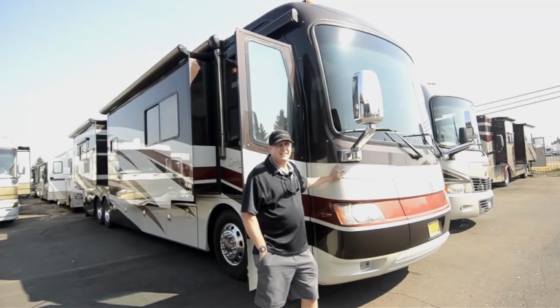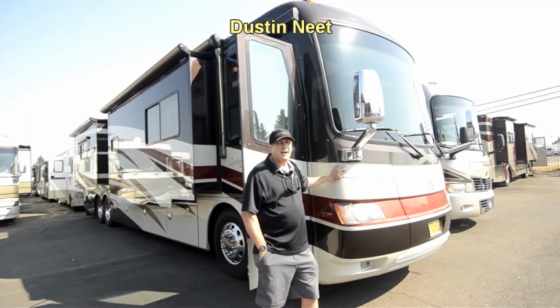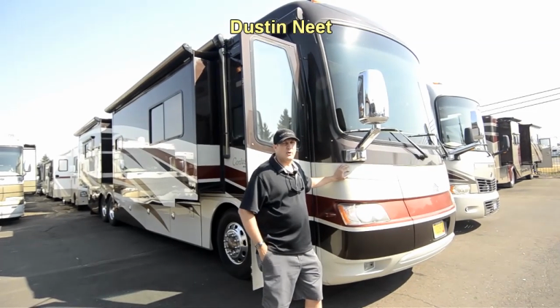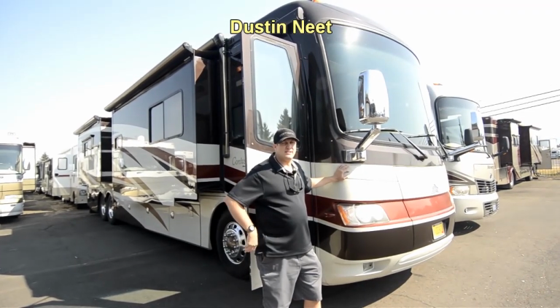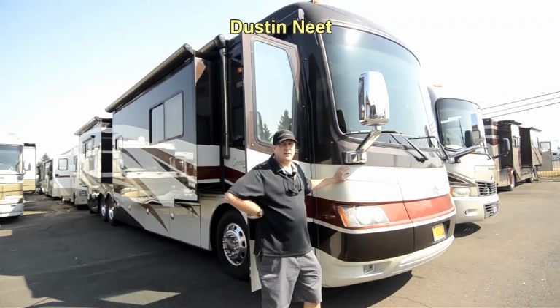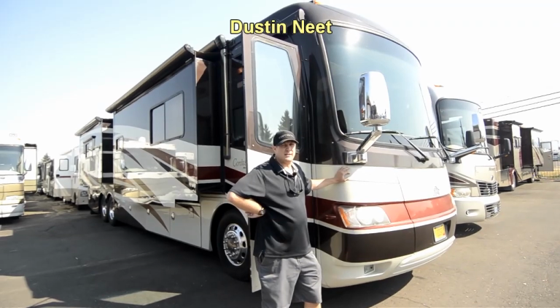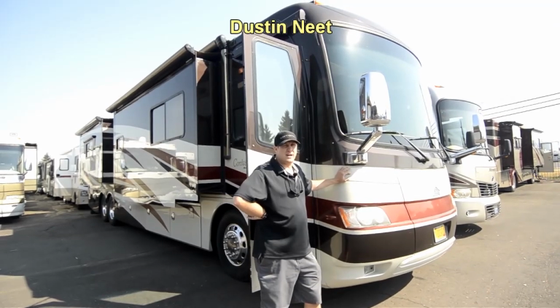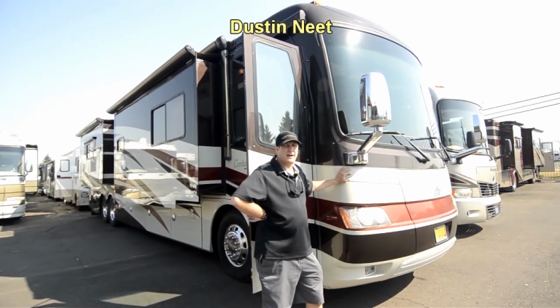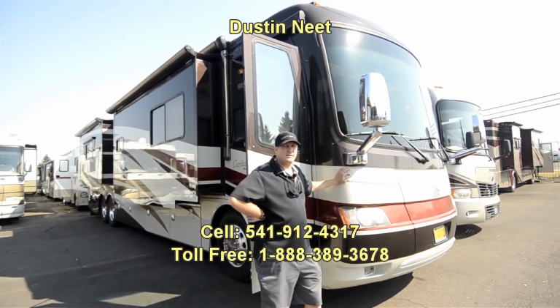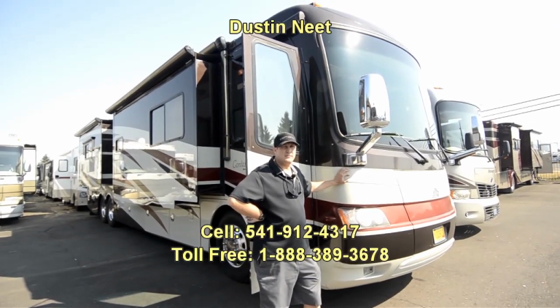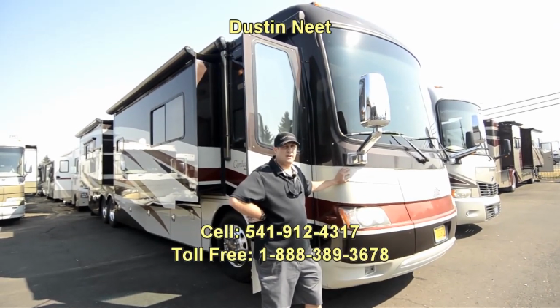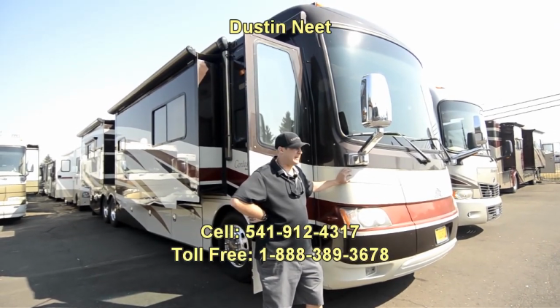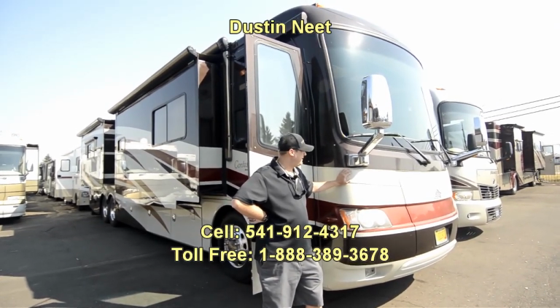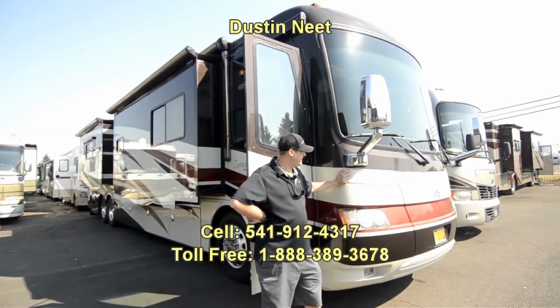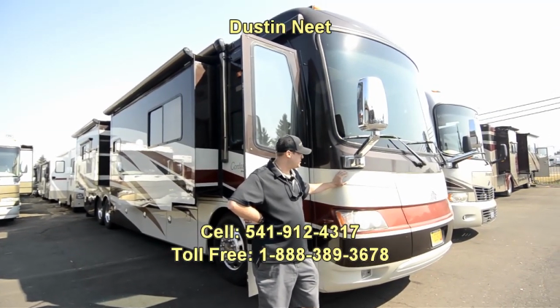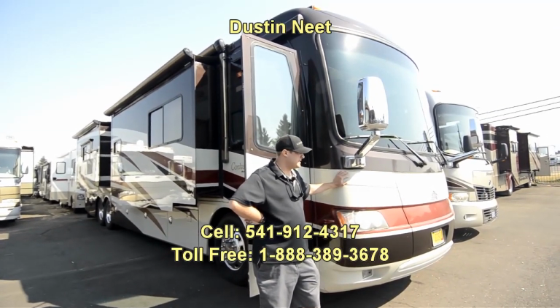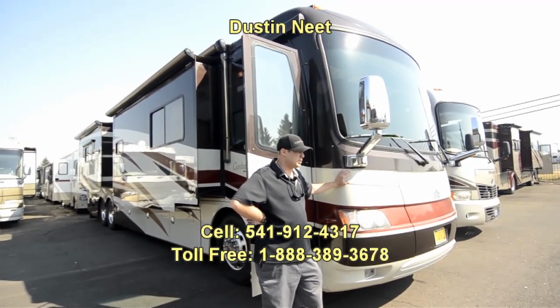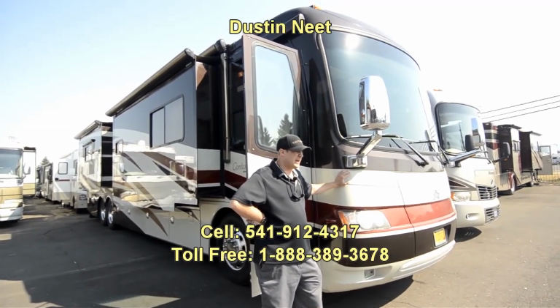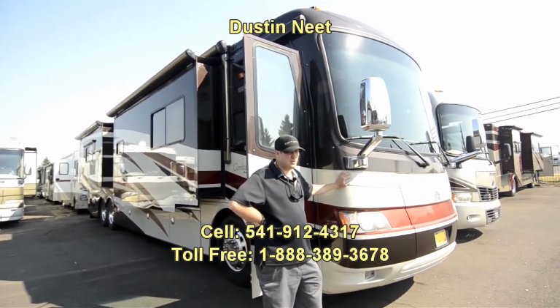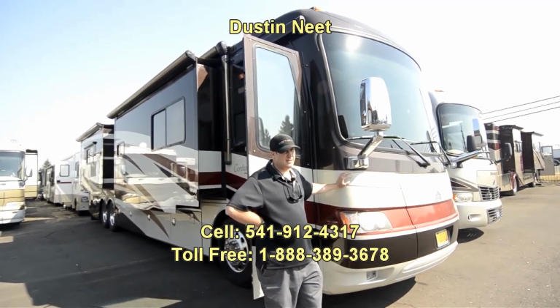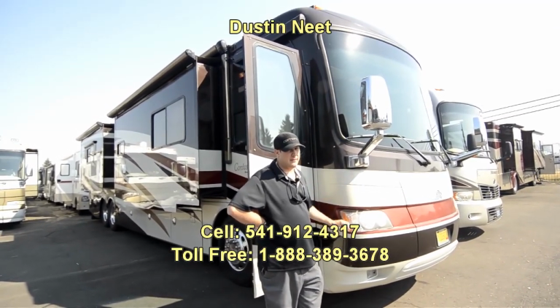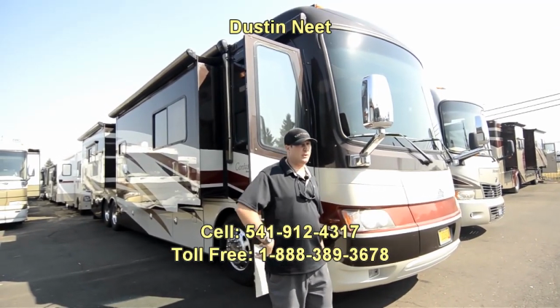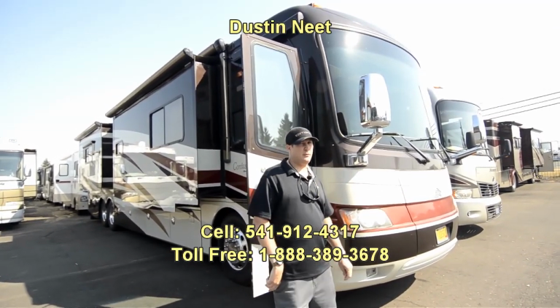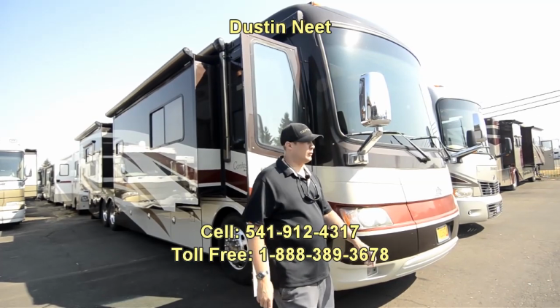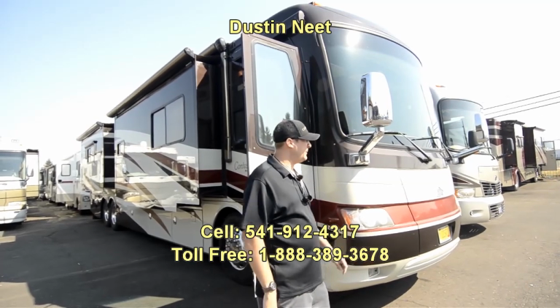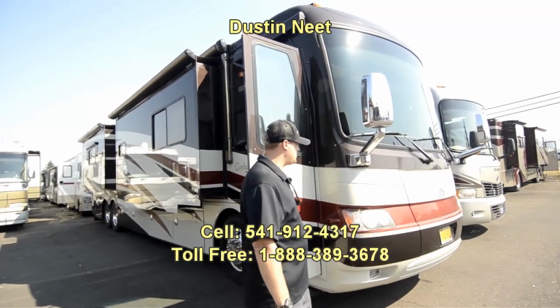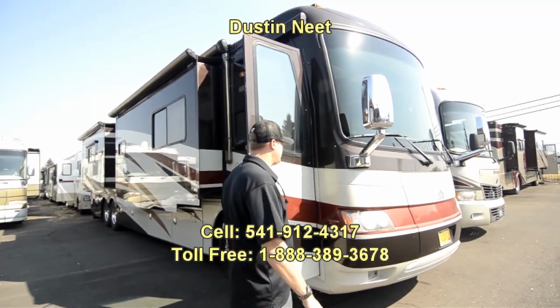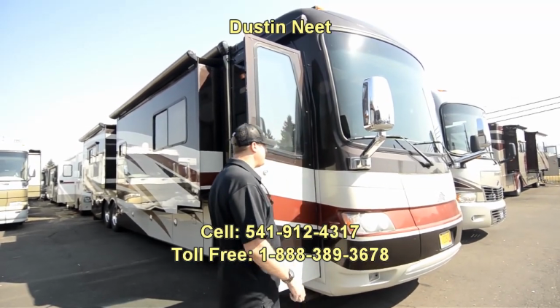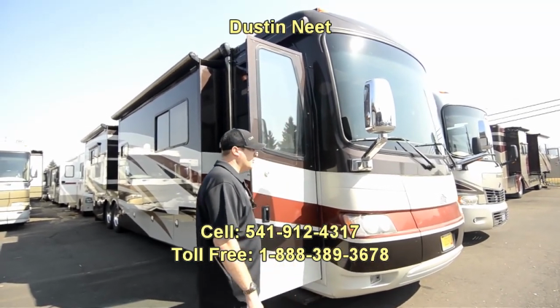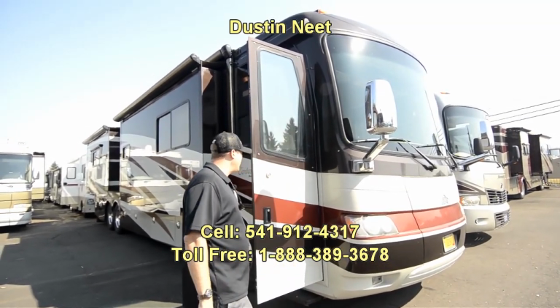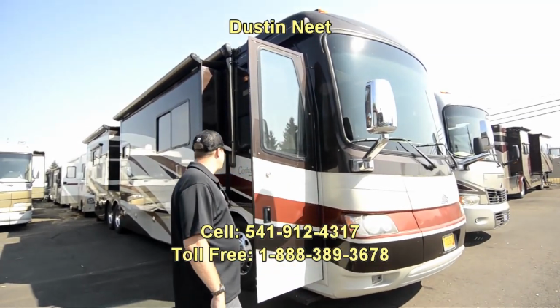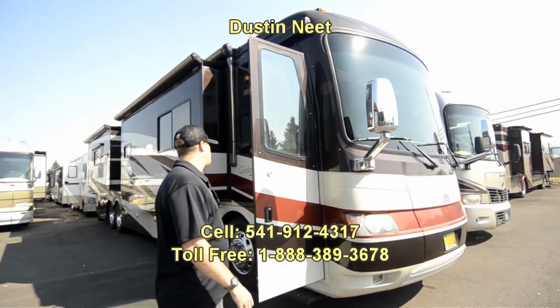Hi folks, Destiny here. Thanks for stopping by RV Sales Borgen. I'll show you this super nice 2008 42-foot Rome Edition — it's a Beaver Contessa.